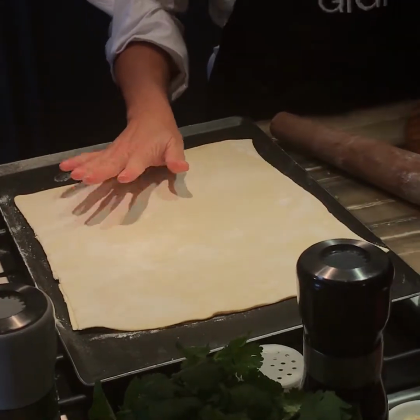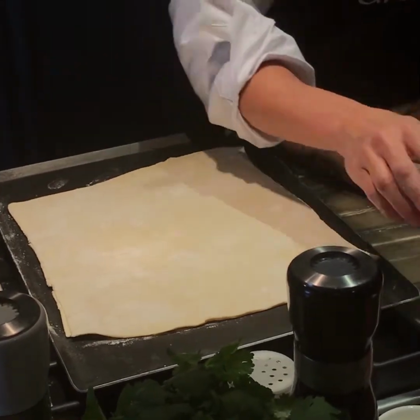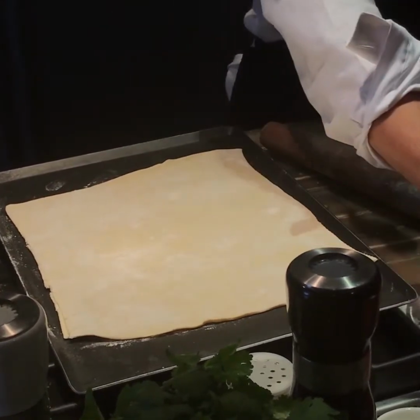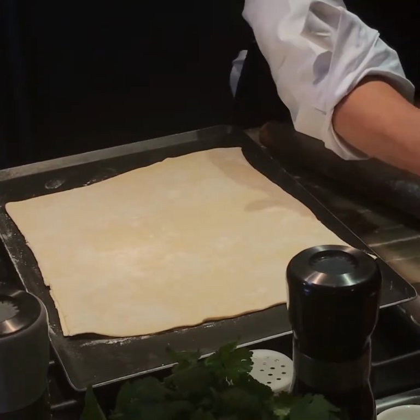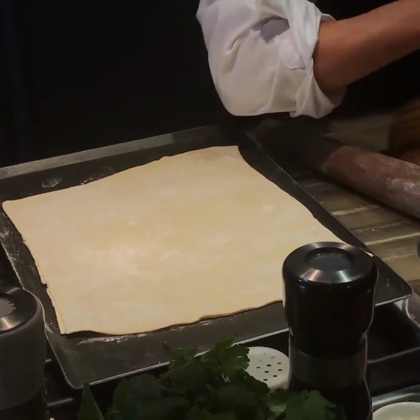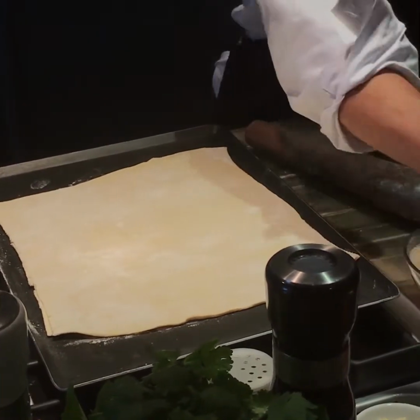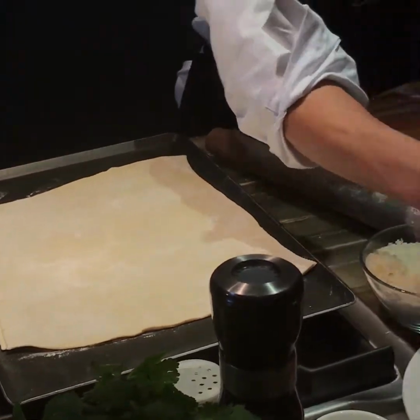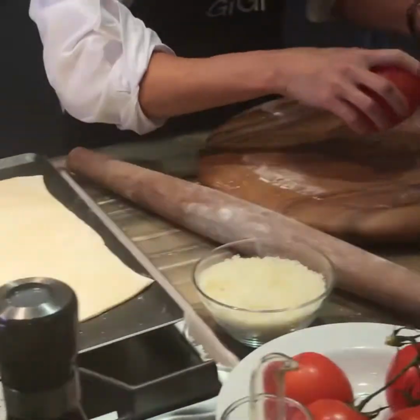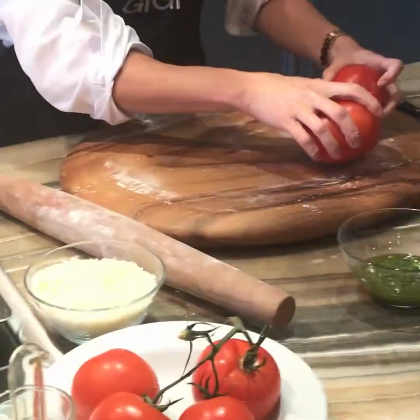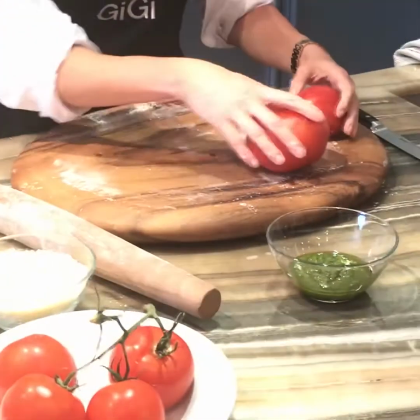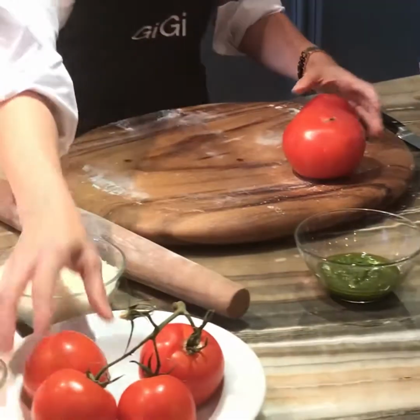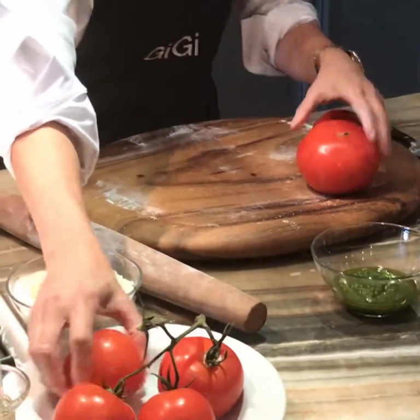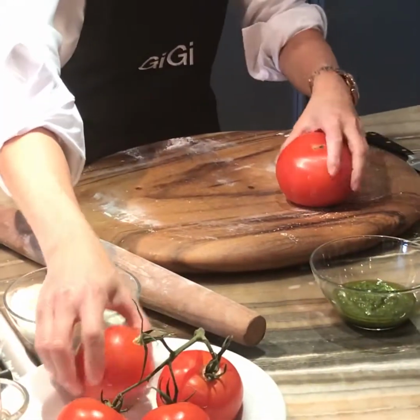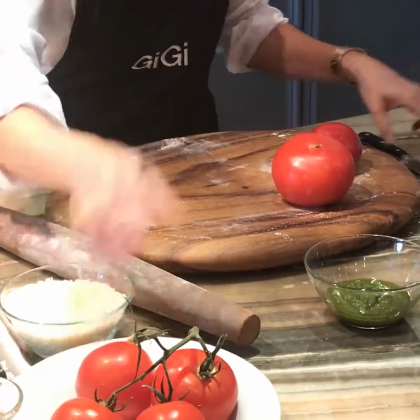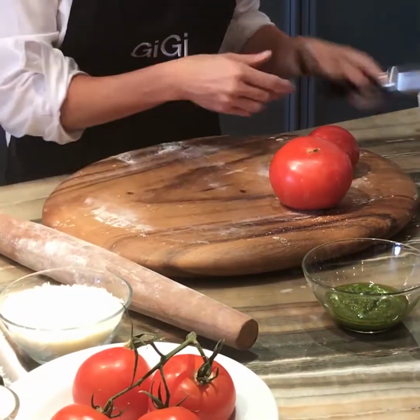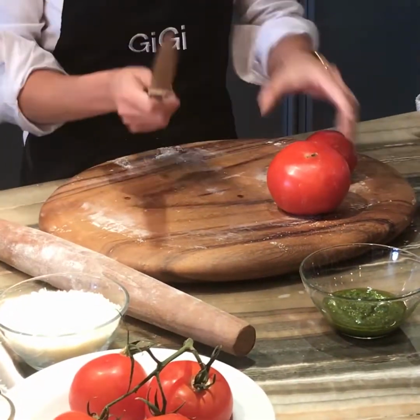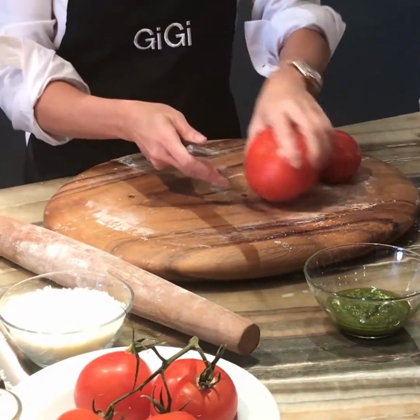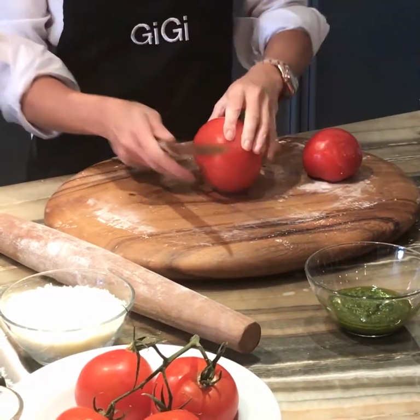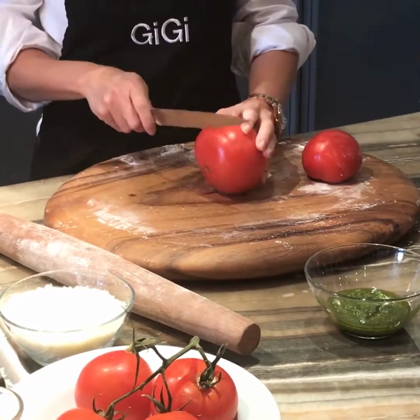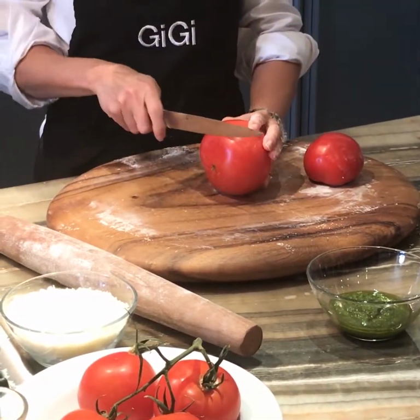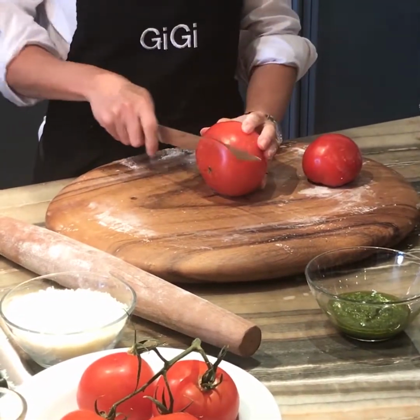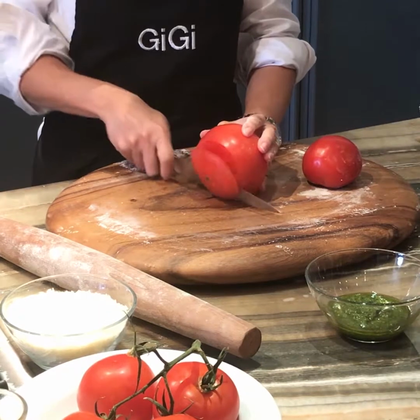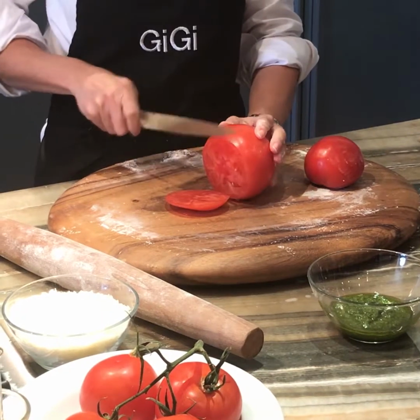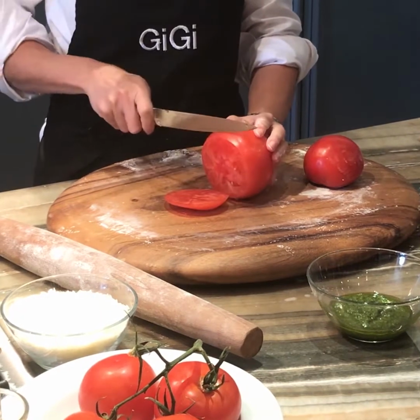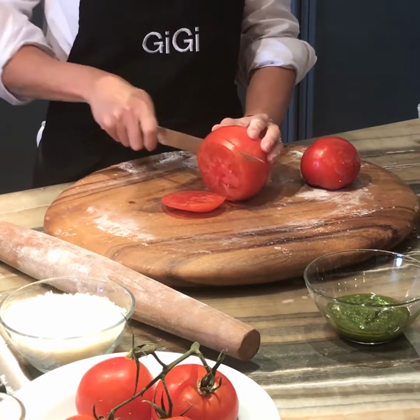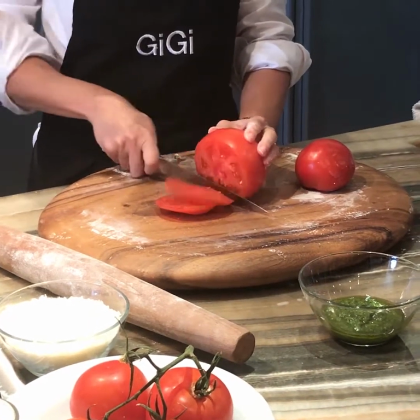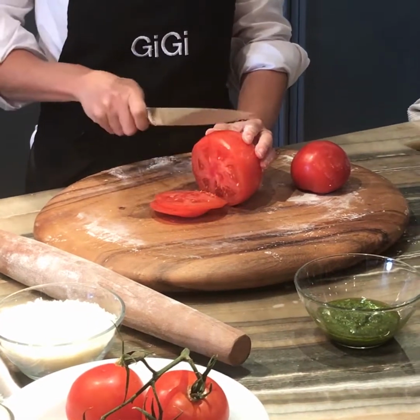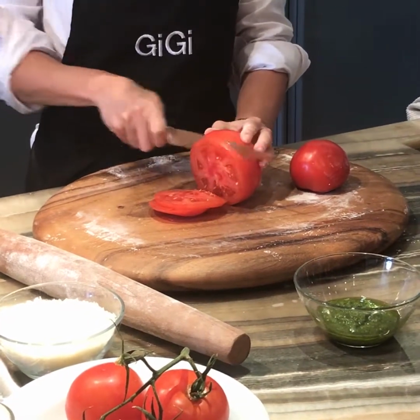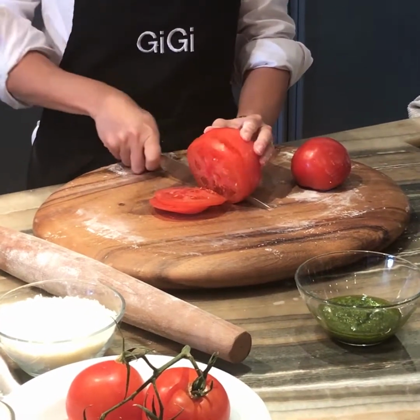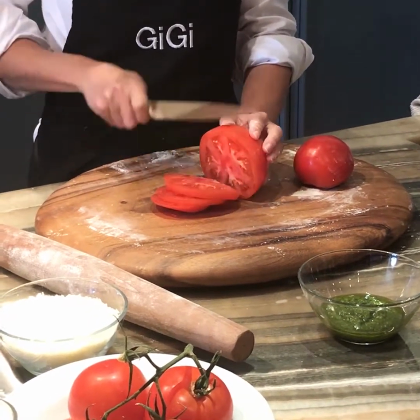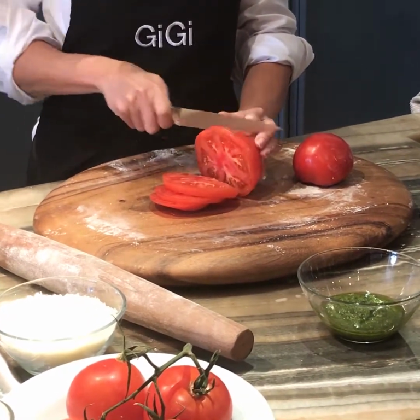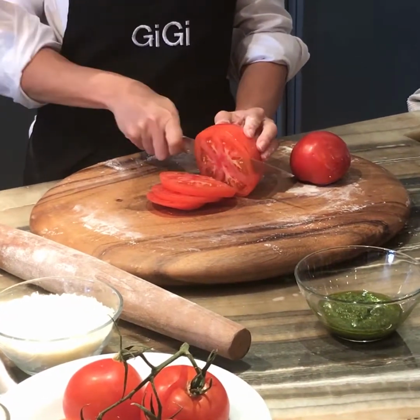I'm going to go ahead and slice some tomatoes. These are great tomatoes all in season. We'll start with two and we're just going to slice these. You can mix sizes — you can do little ones, big ones, whatever tomatoes you find that are in season.